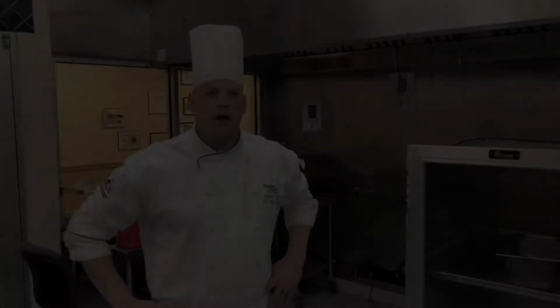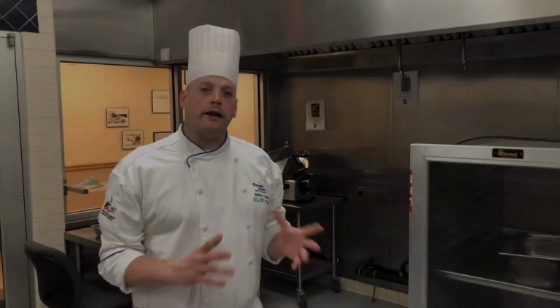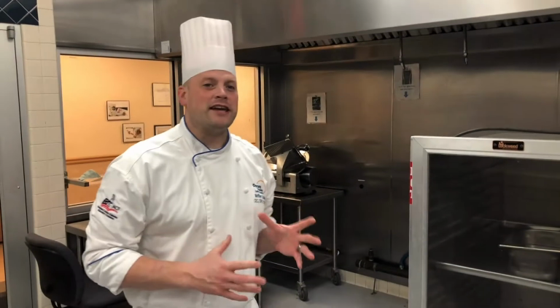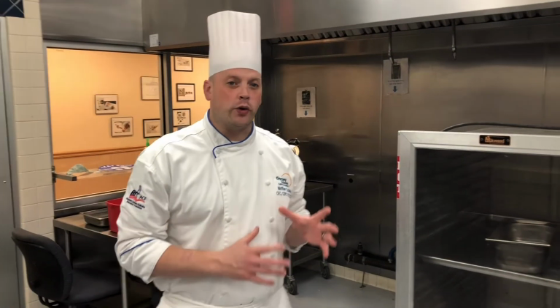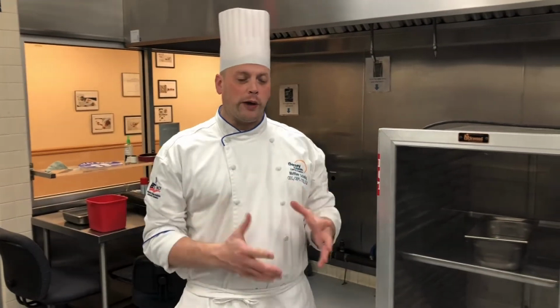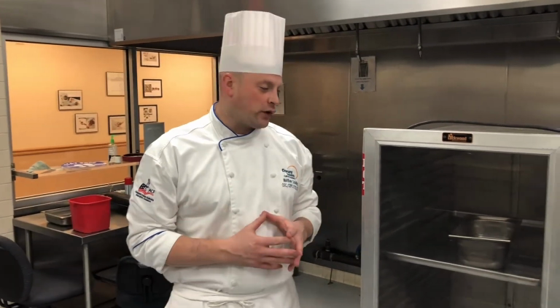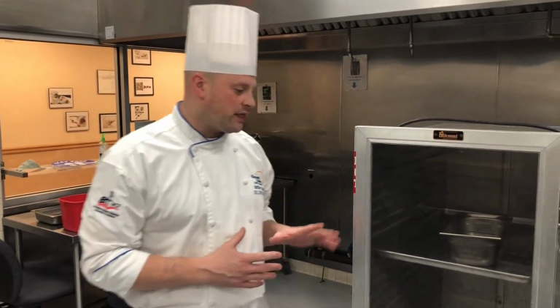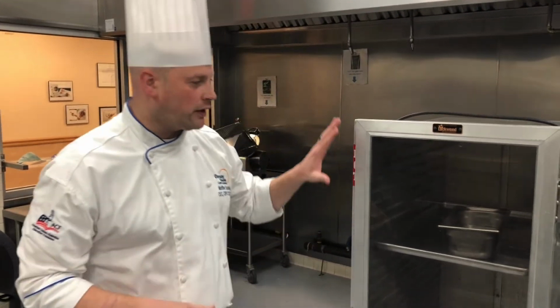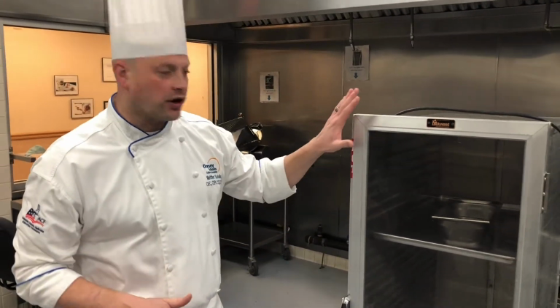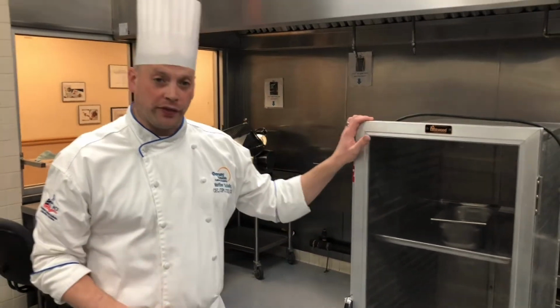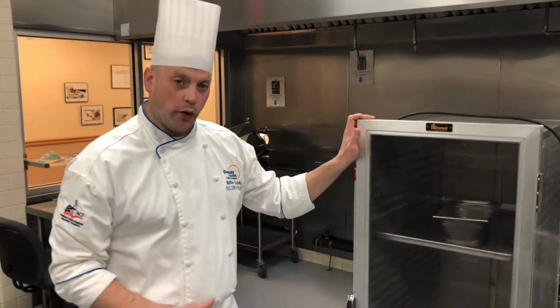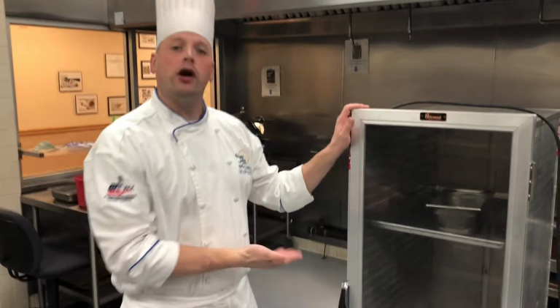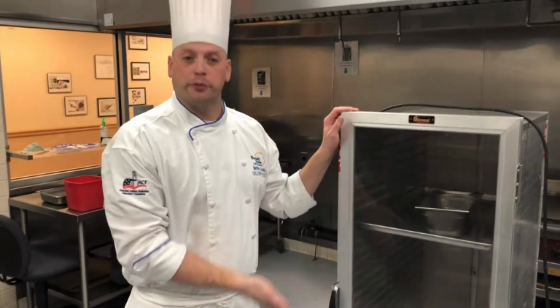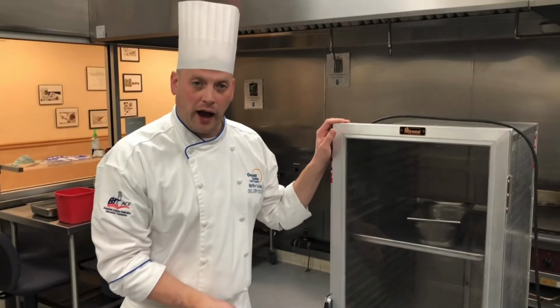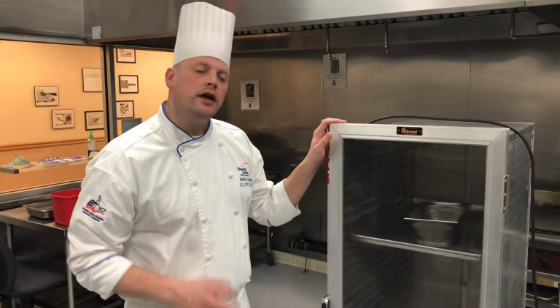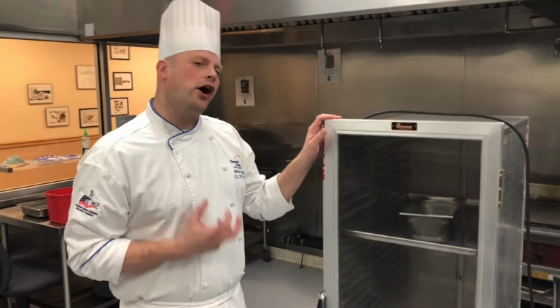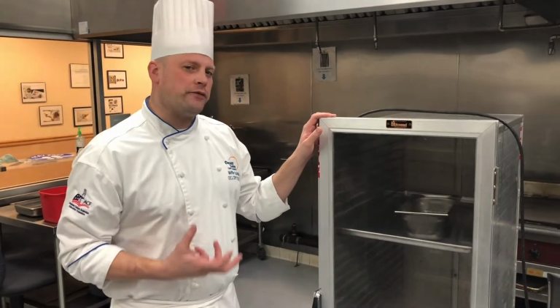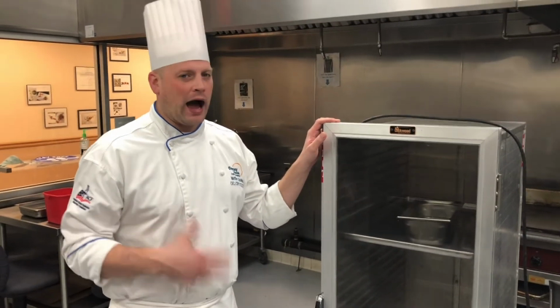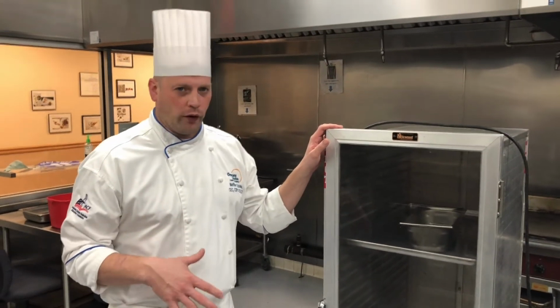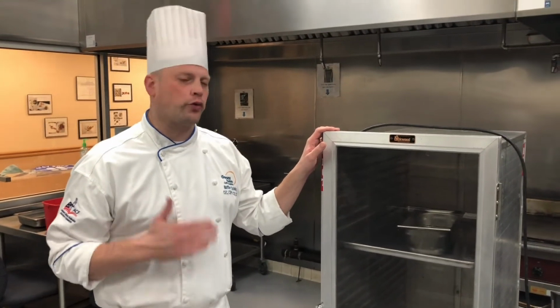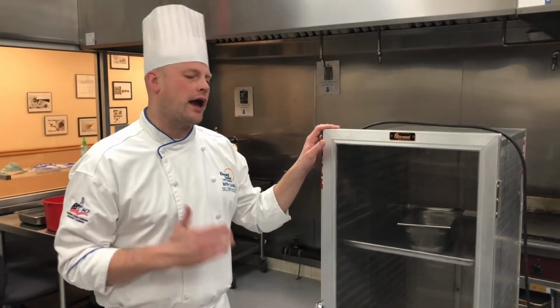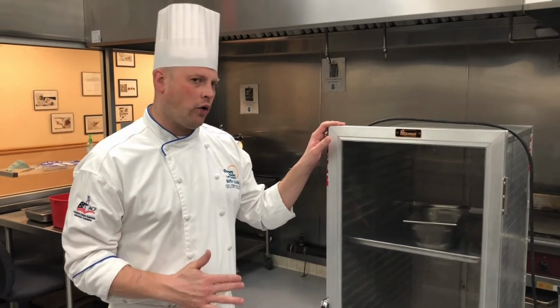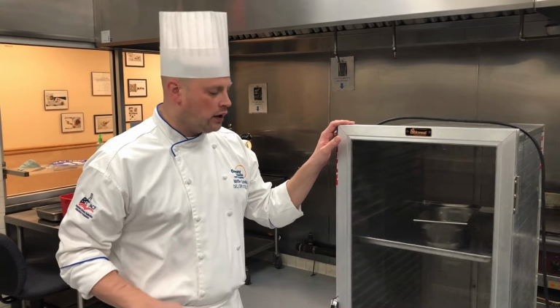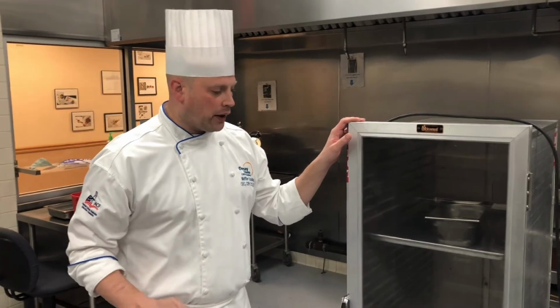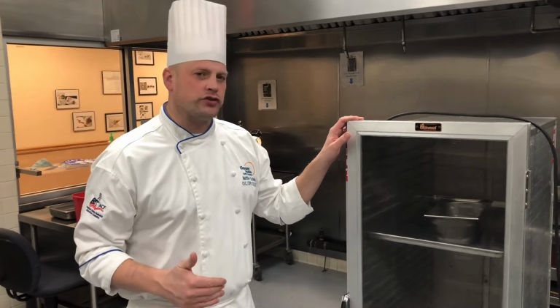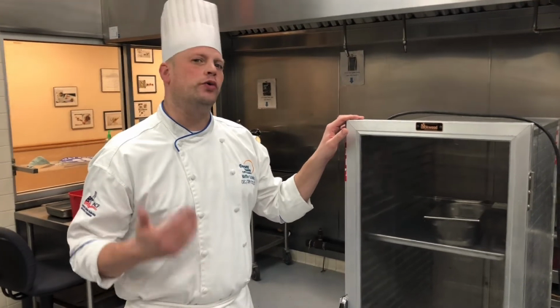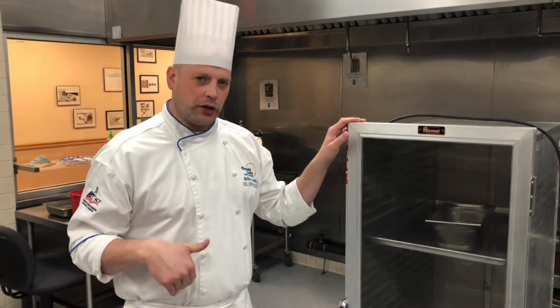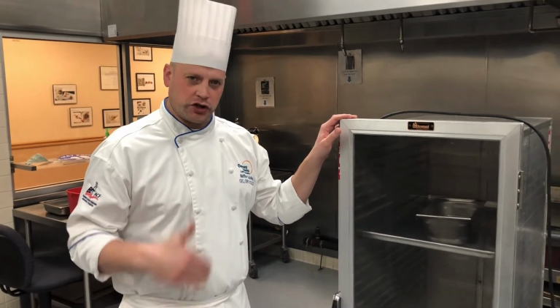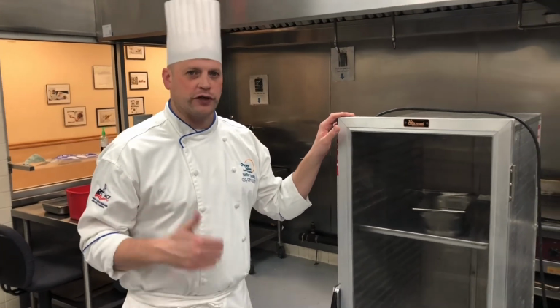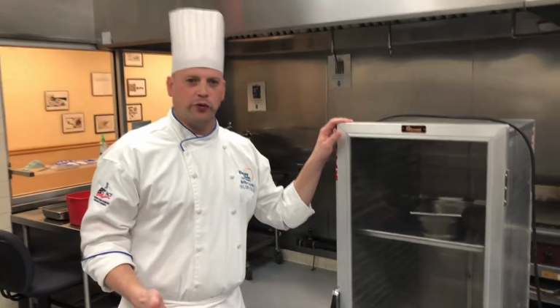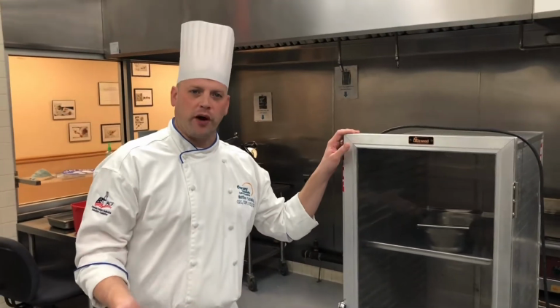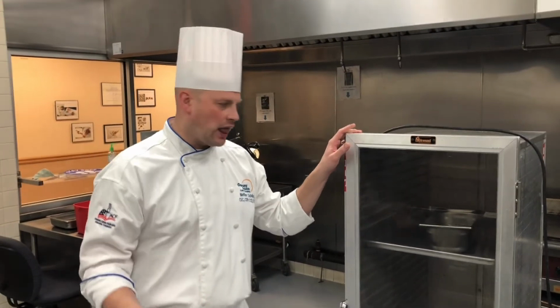Now we're going to take you to a great piece of equipment. This really does a couple of things for us. We call it the proof box. It can also keep food hot for us. It's great at hot holding, but here at the school we typically just use it for proofing breads in class.